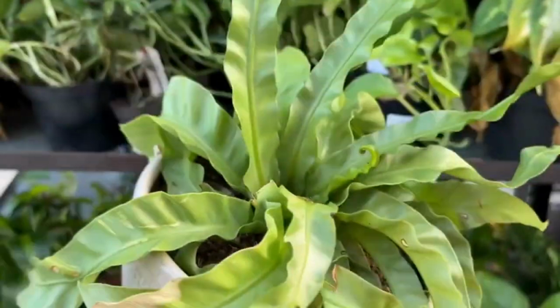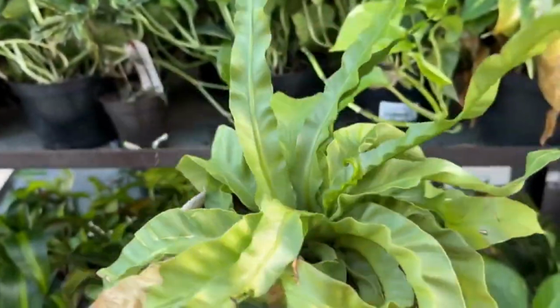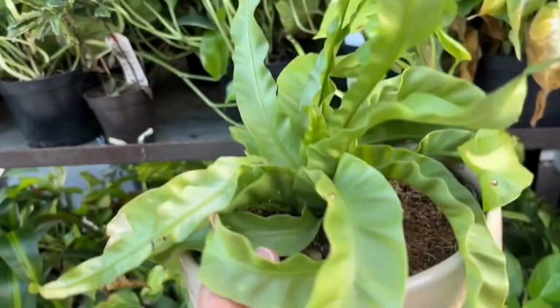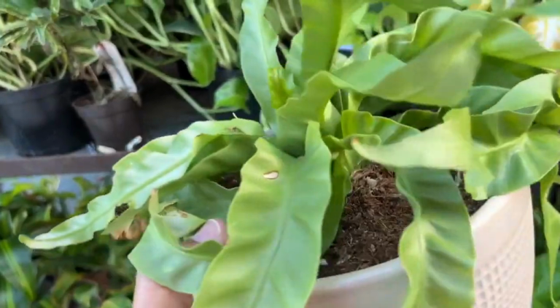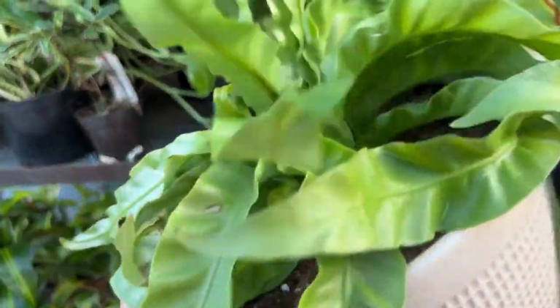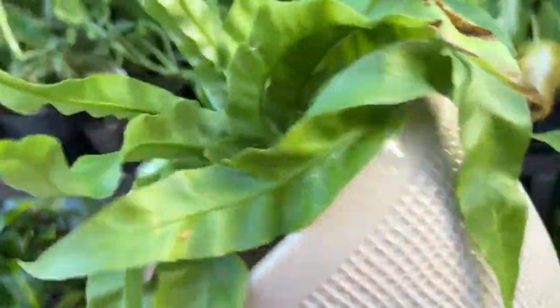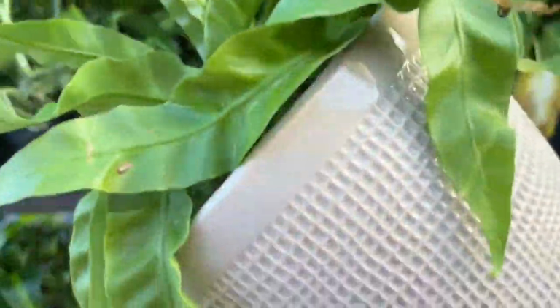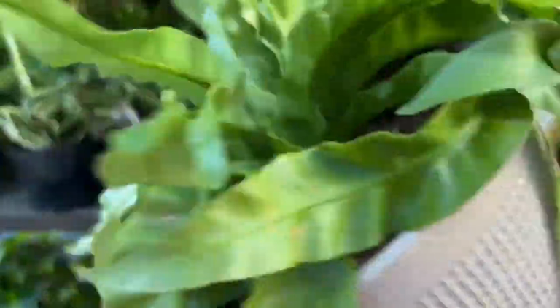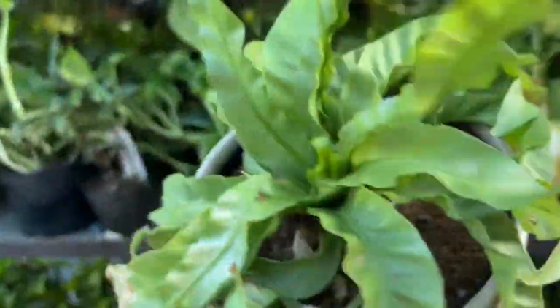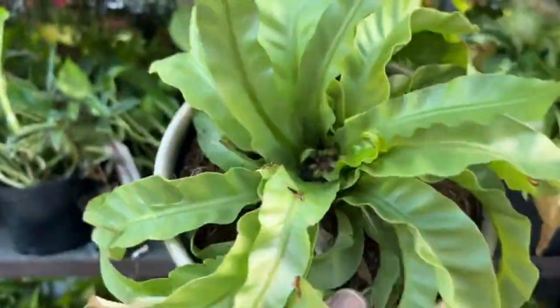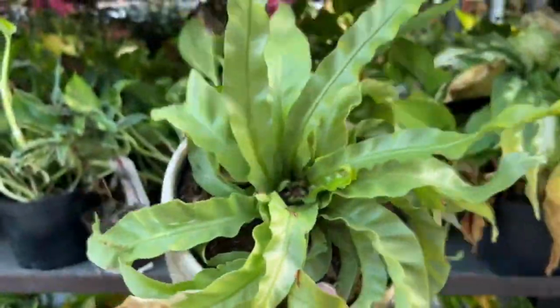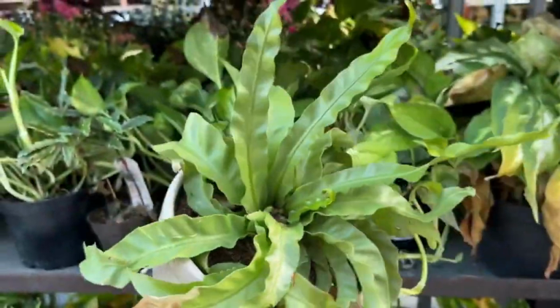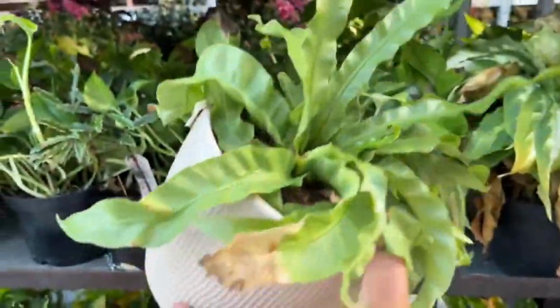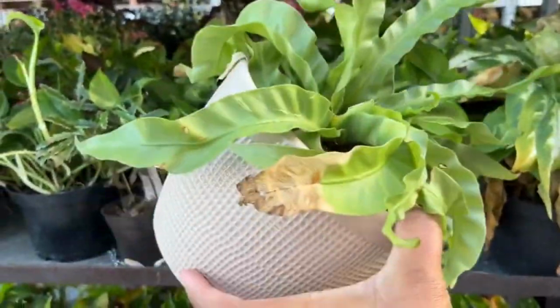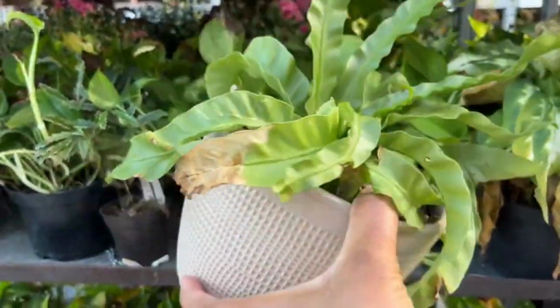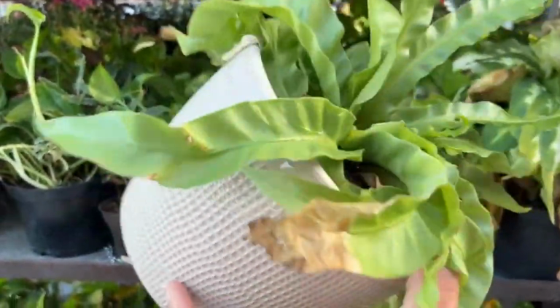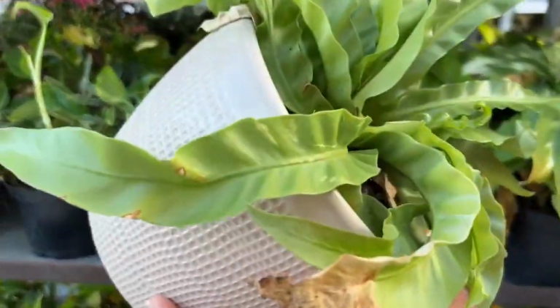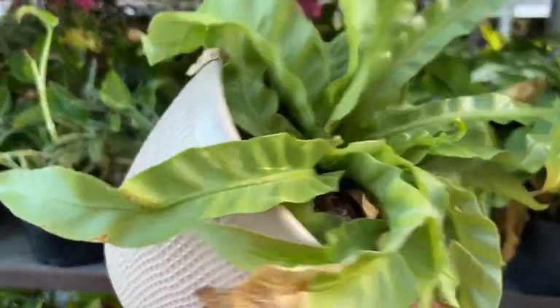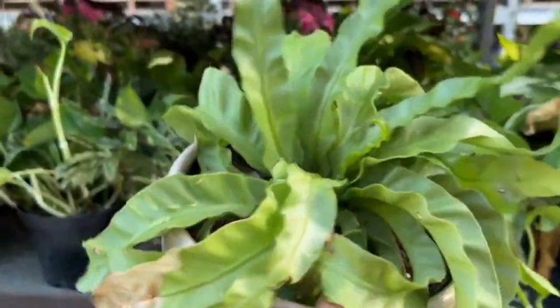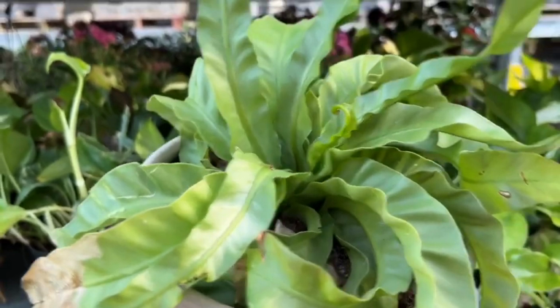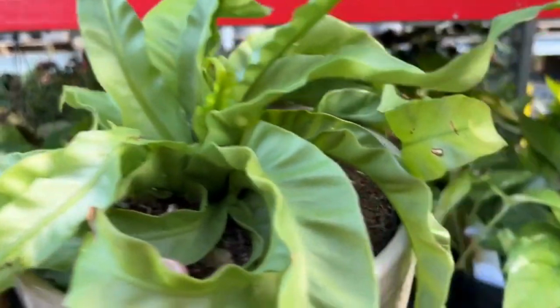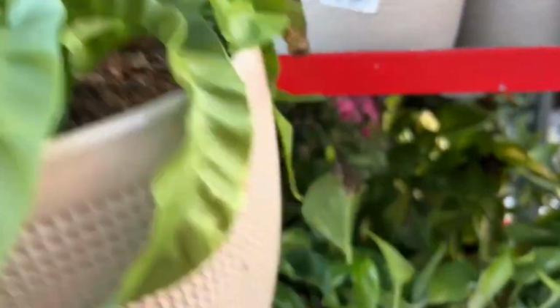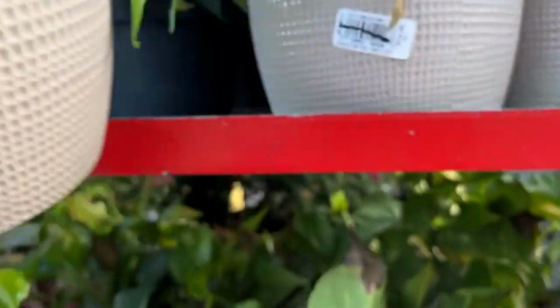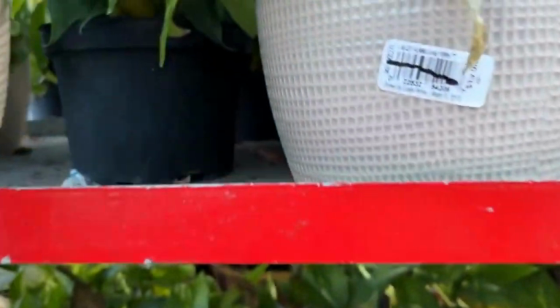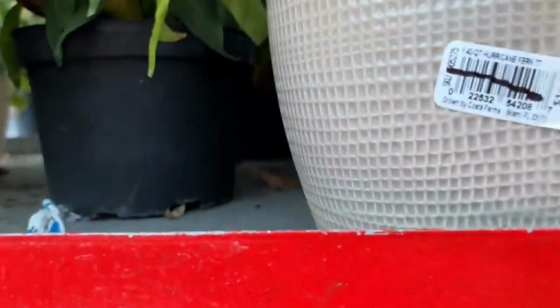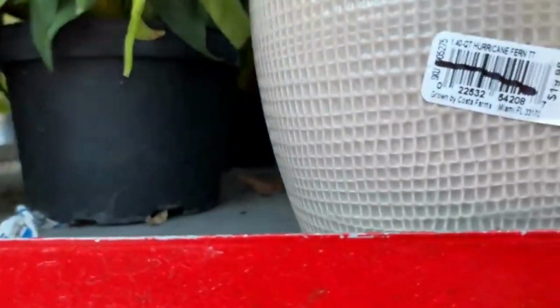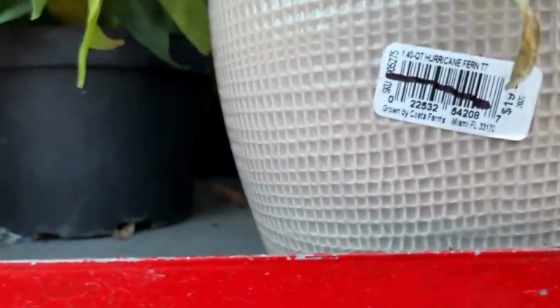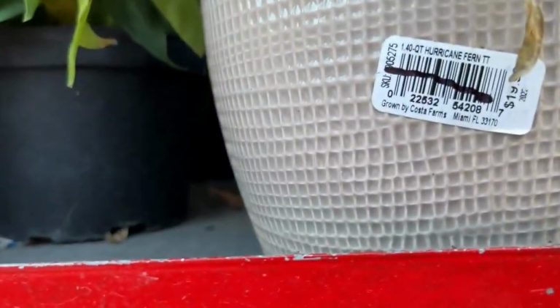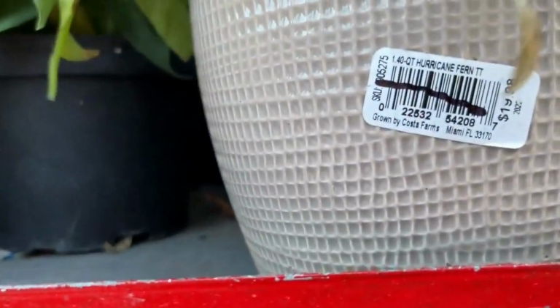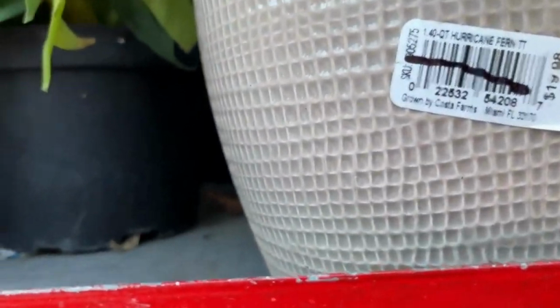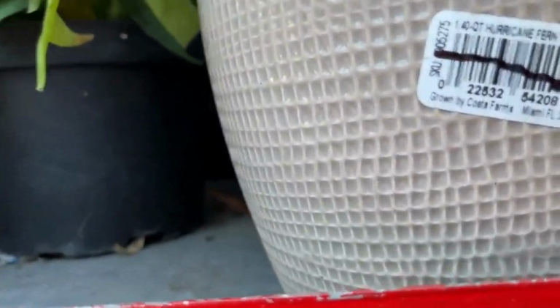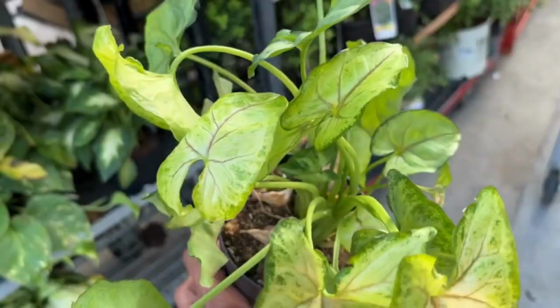Here's another bird's nest fern — I just love the swirl look it has and the ceramic pot it comes in. That will be ten dollars after clearance.